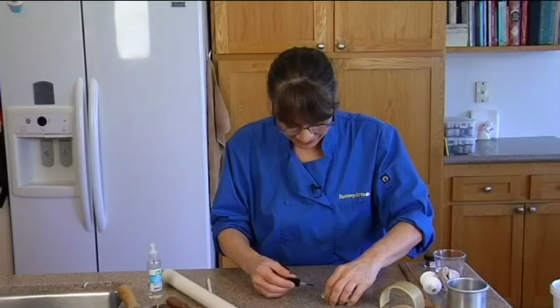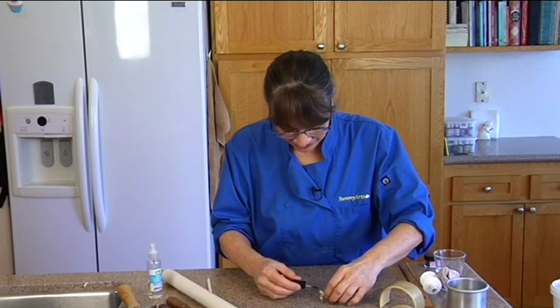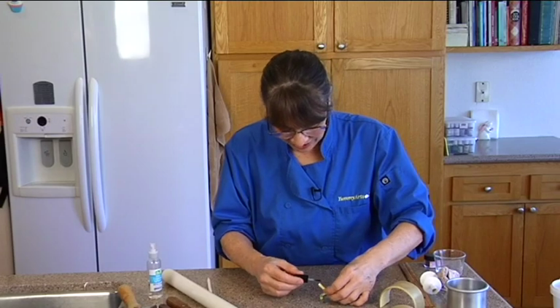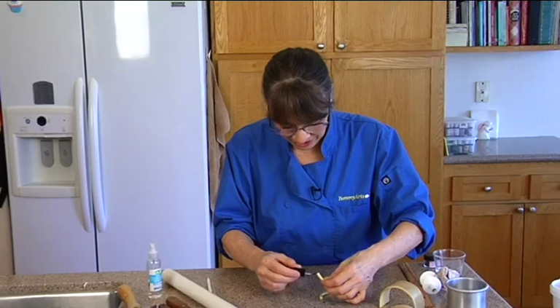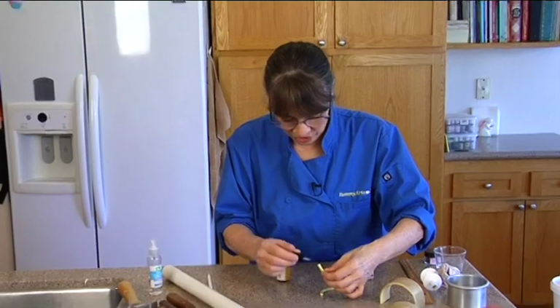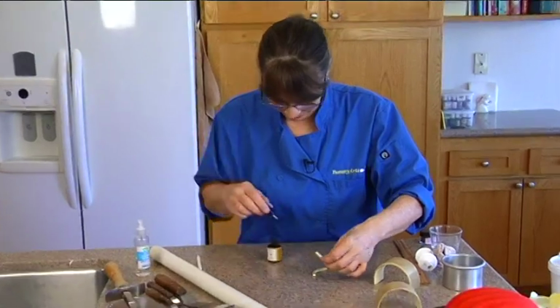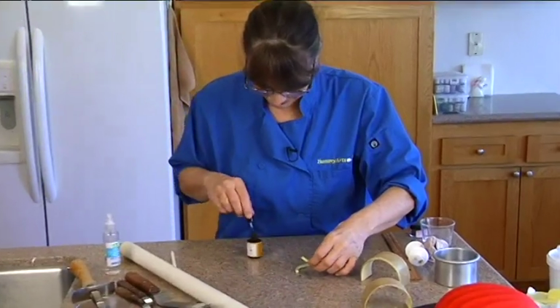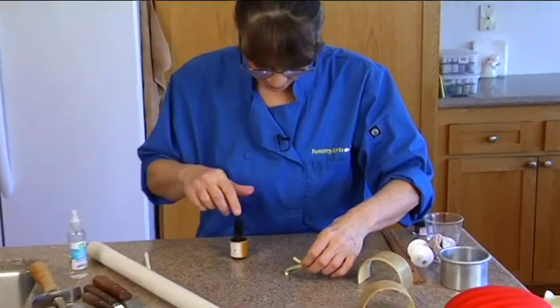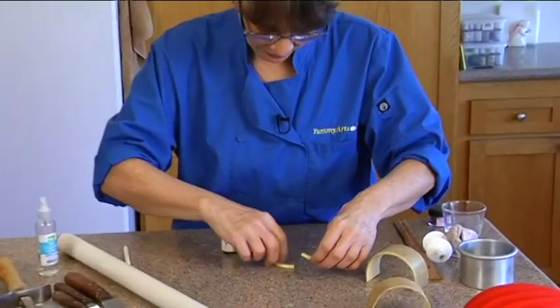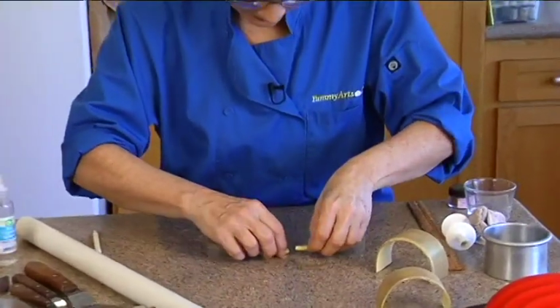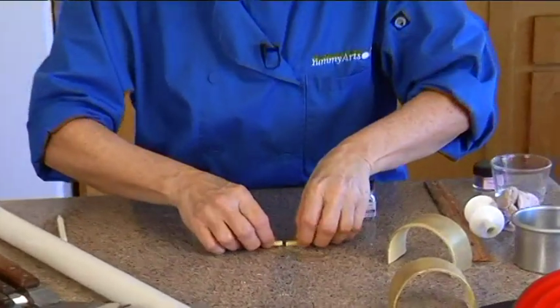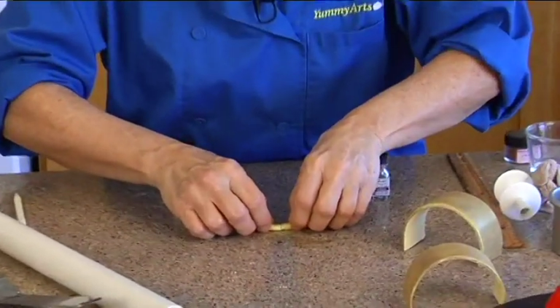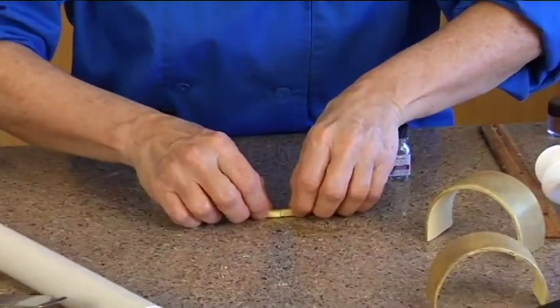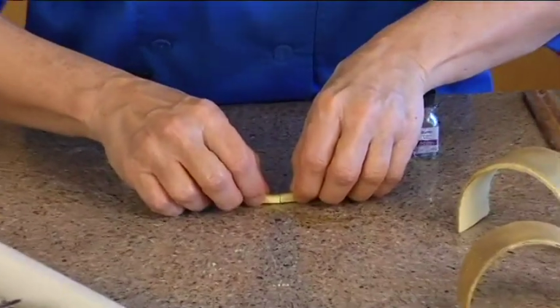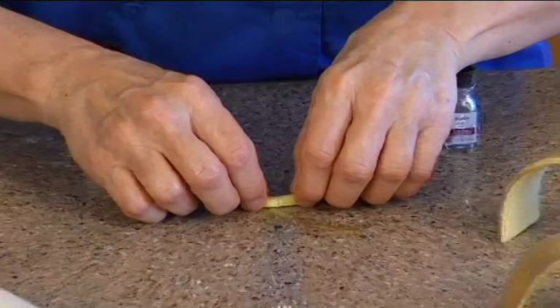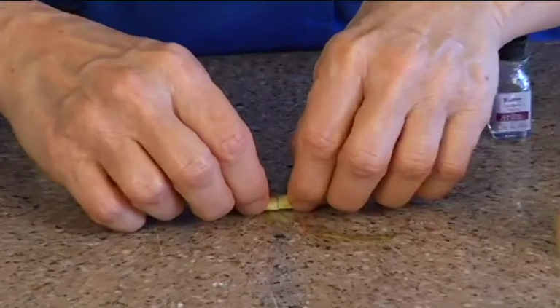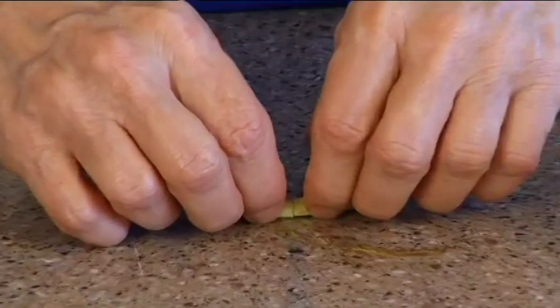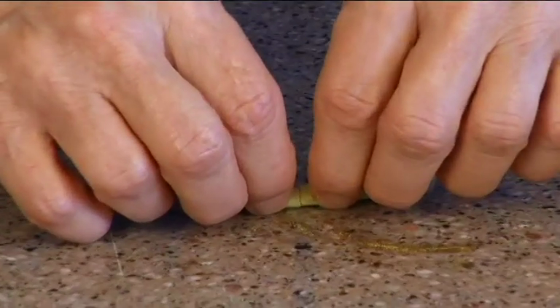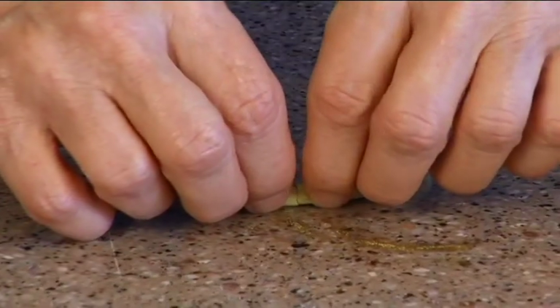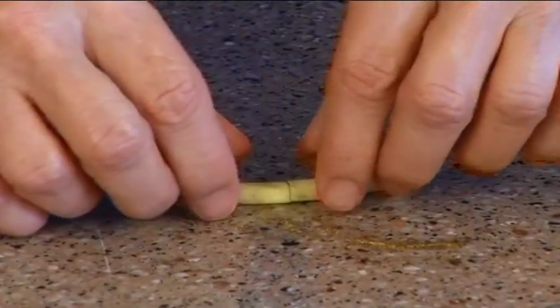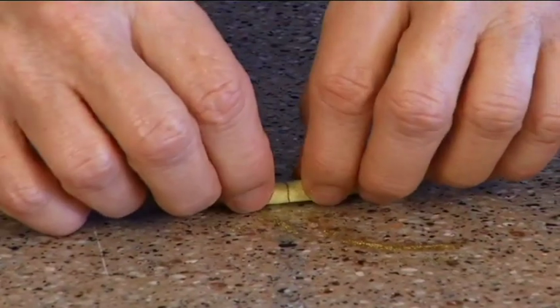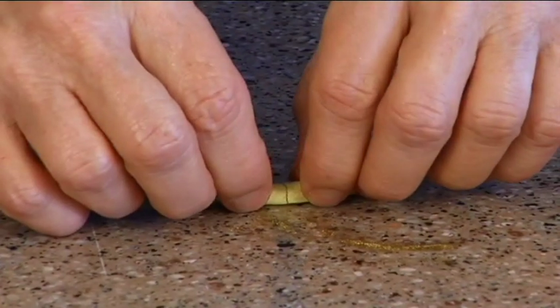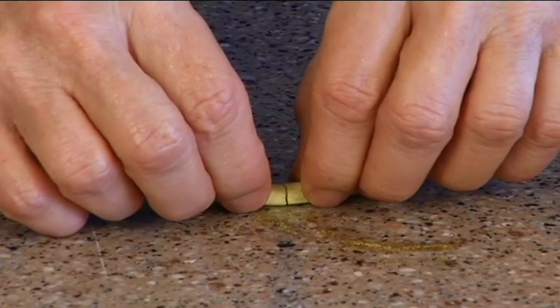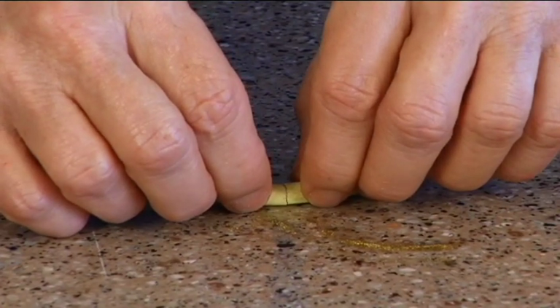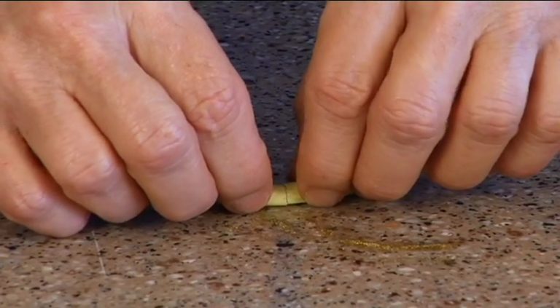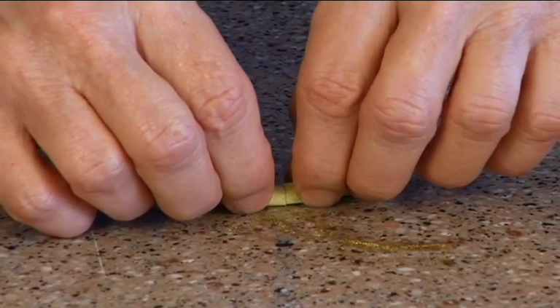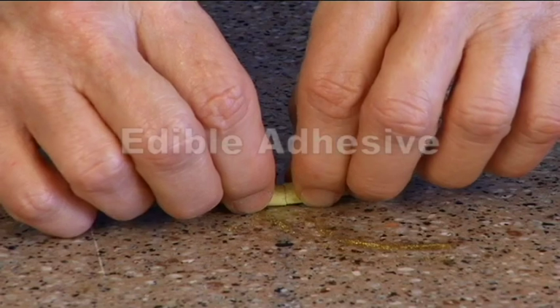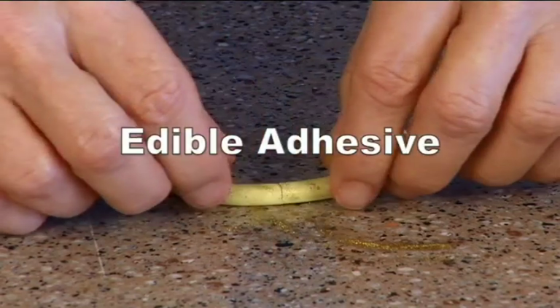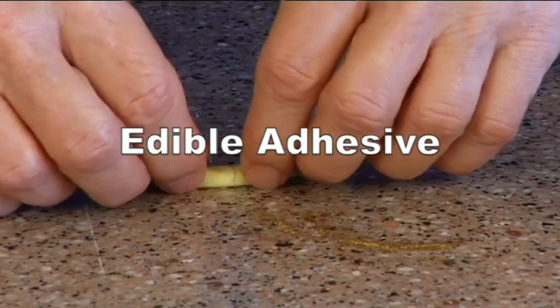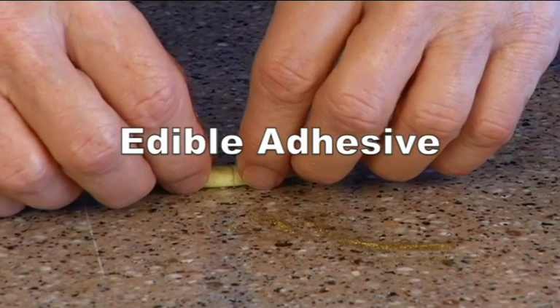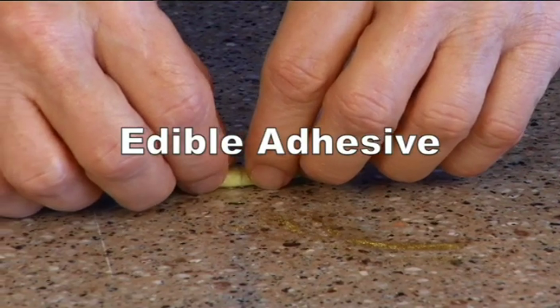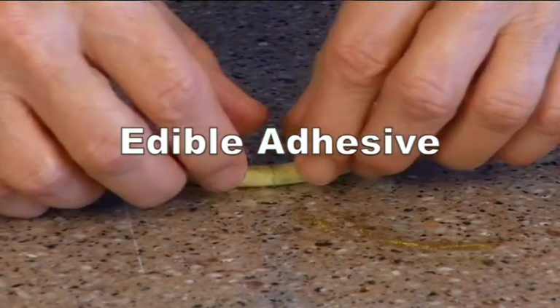So this is chocolate — this is sugar glue — and hopefully it will bind well enough. I don't know if it will; we'll see. I use it for a lot of things but not something quite this fragile, so we'll see if it works.